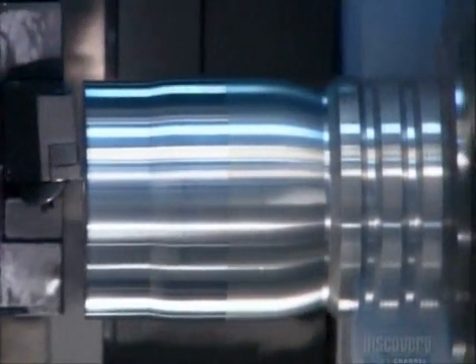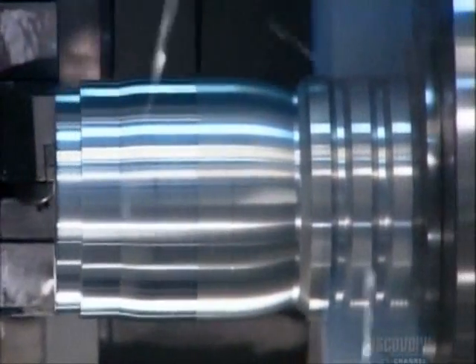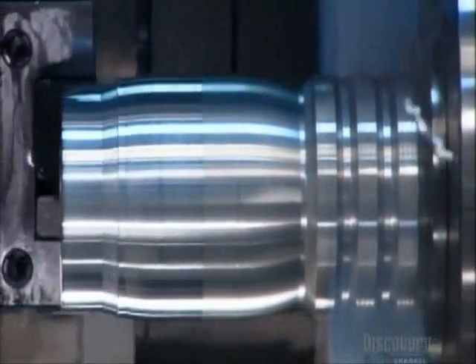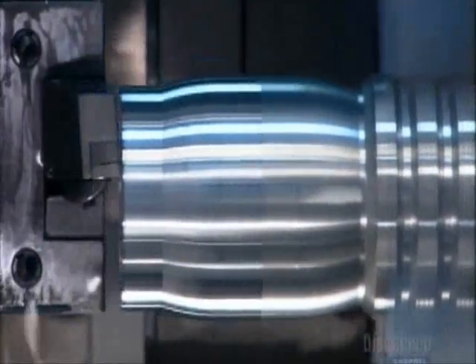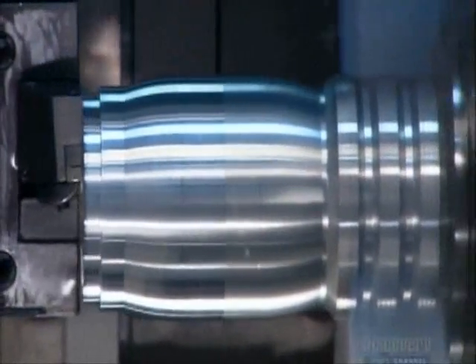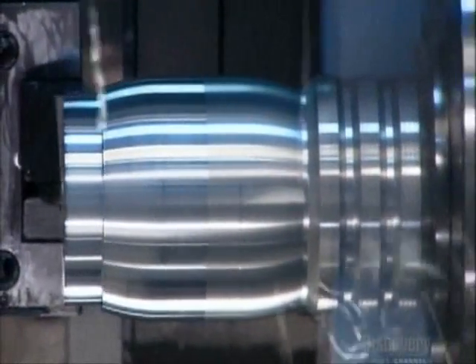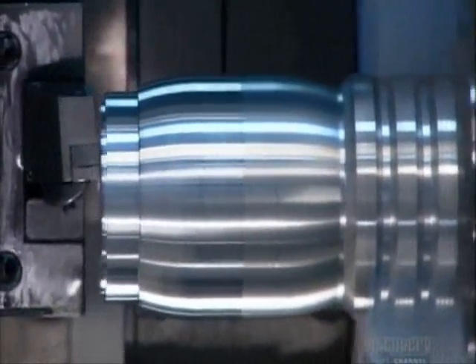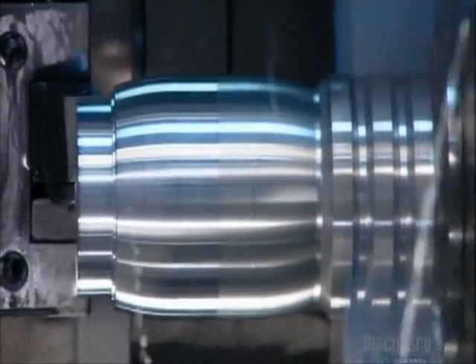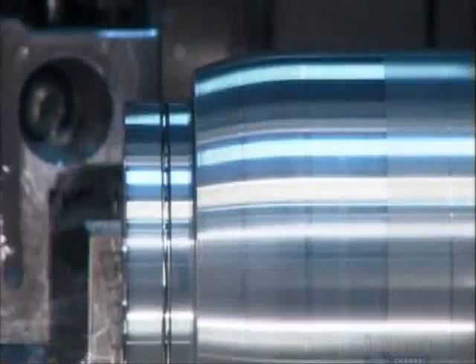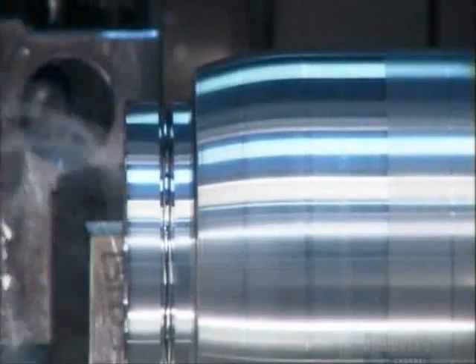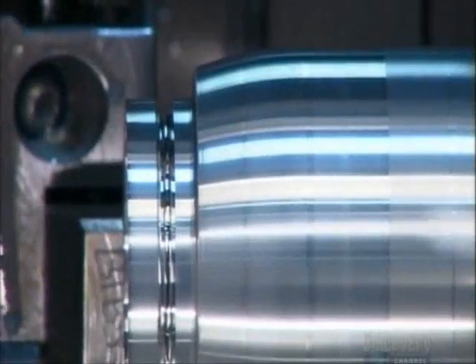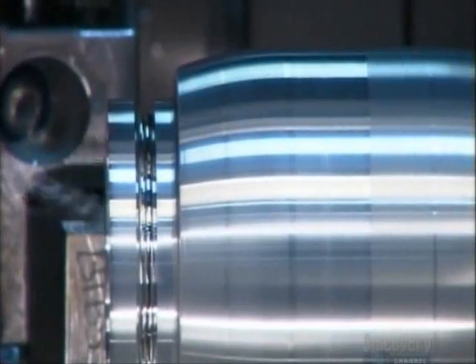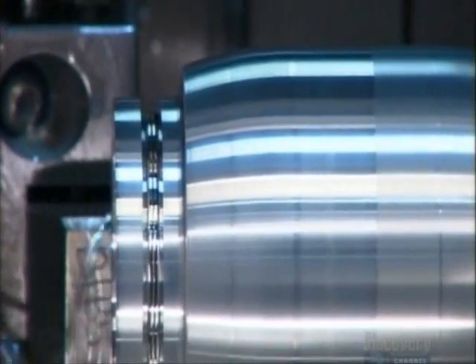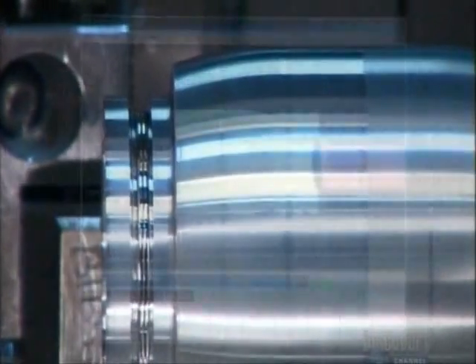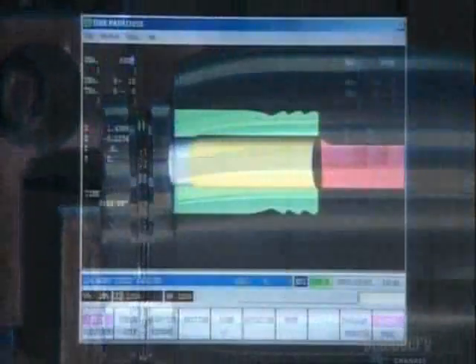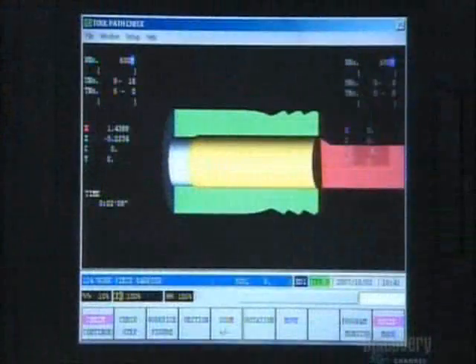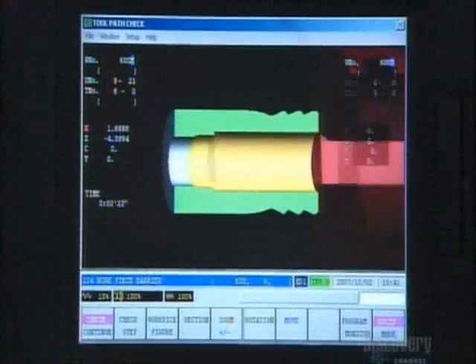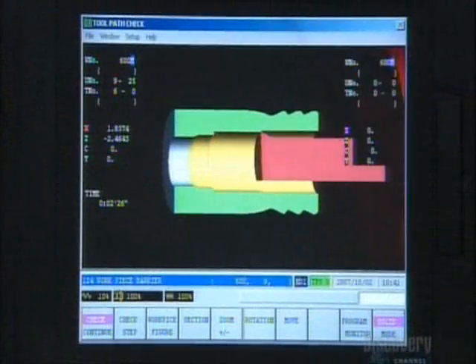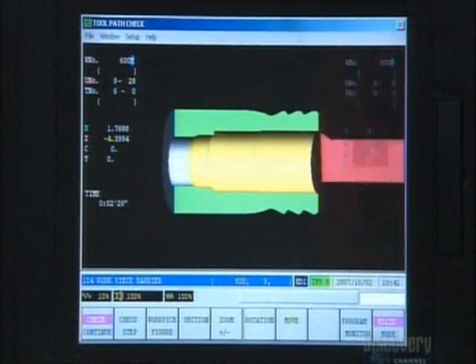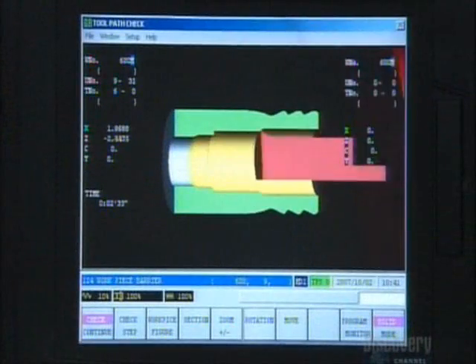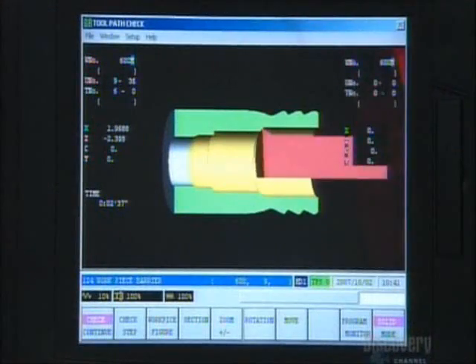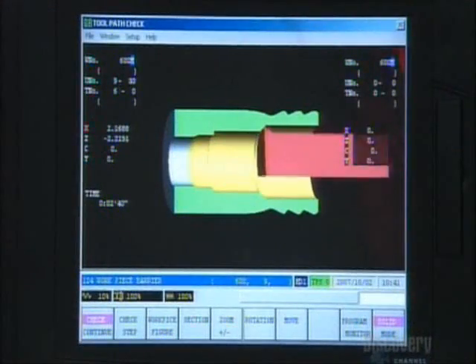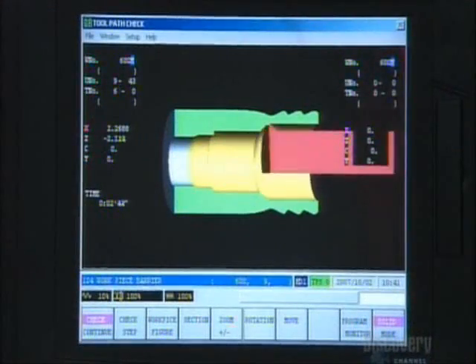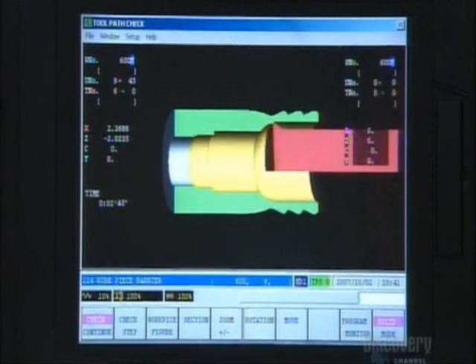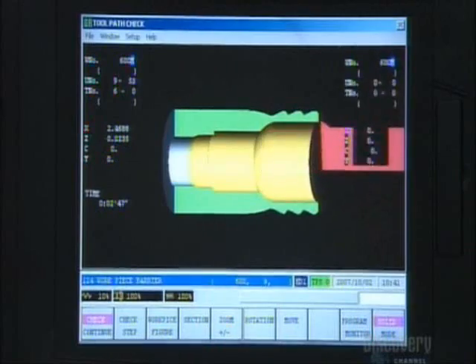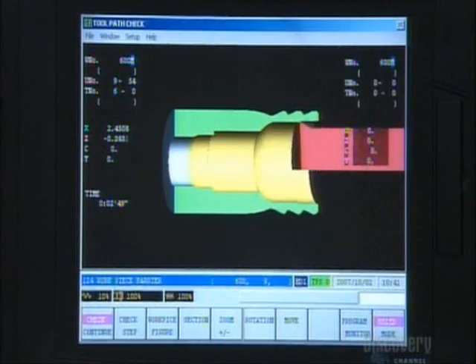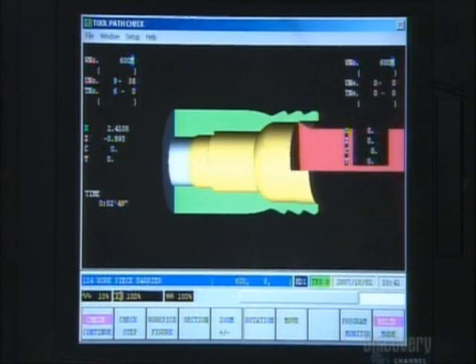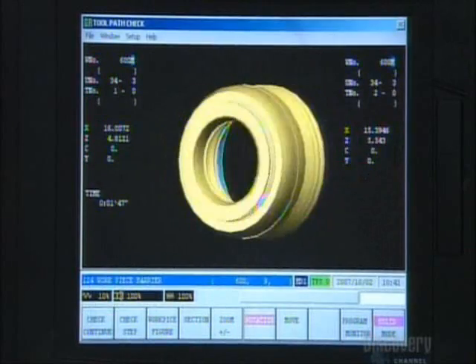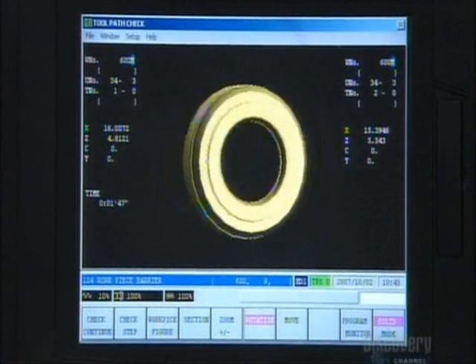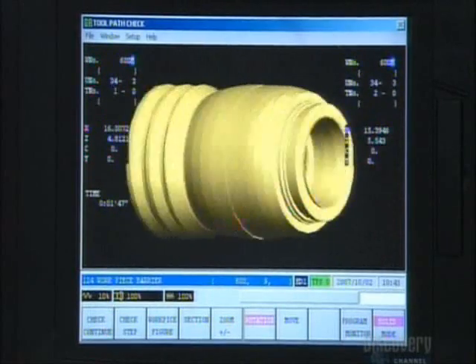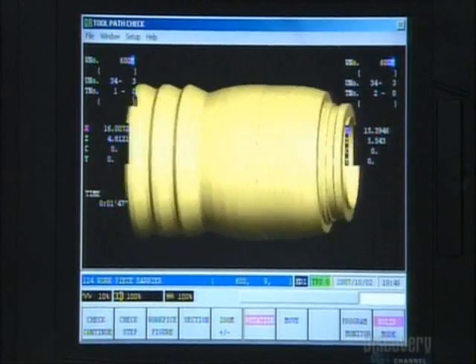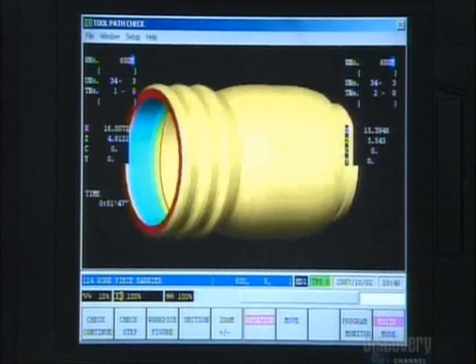They make a ball groove on the outside rim for attaching the hose coupling. Next, they form the interior. Technicians verify the inside shape with computer imaging software.